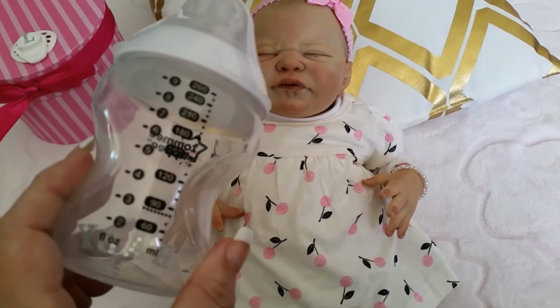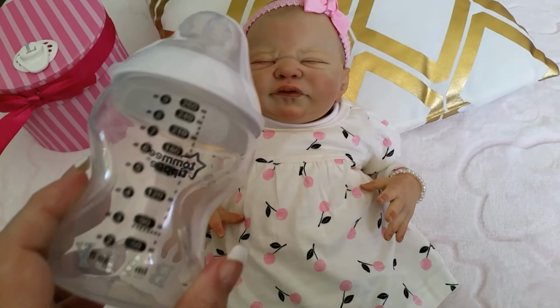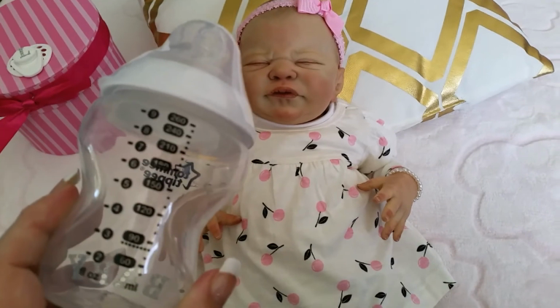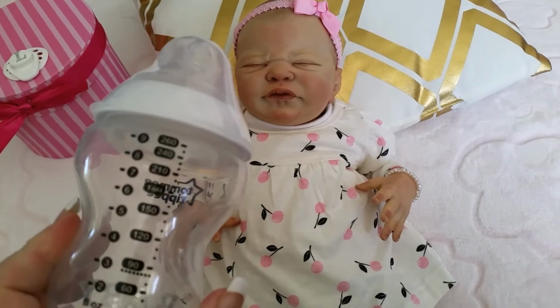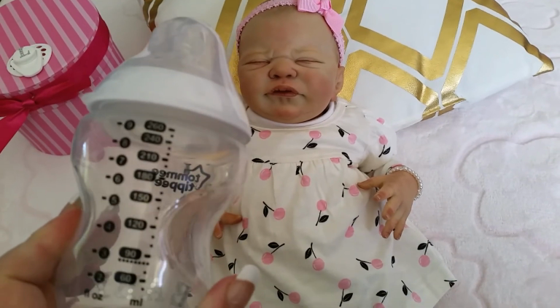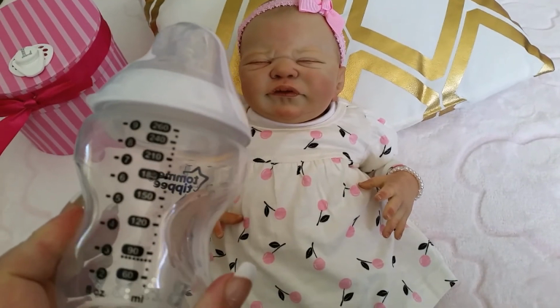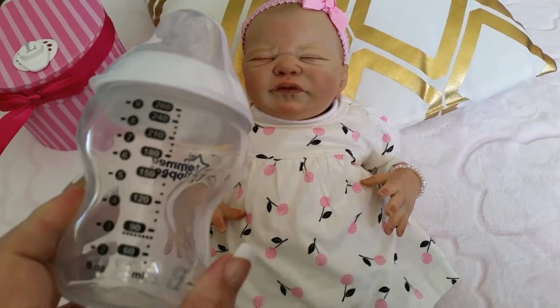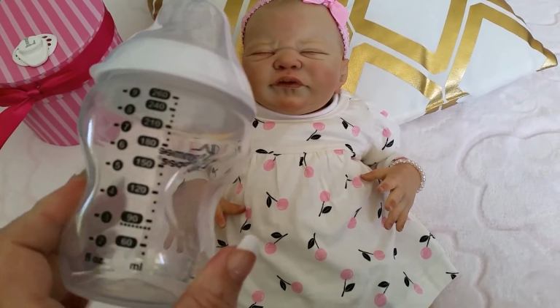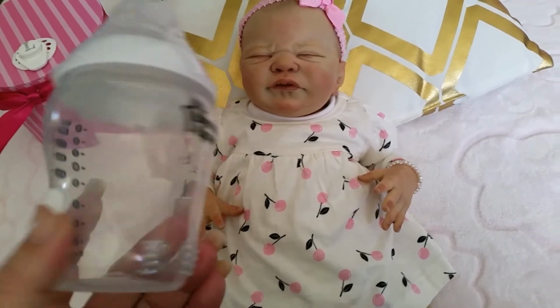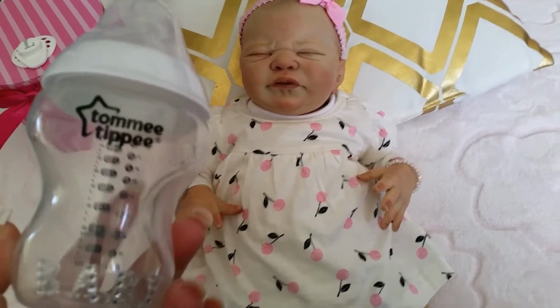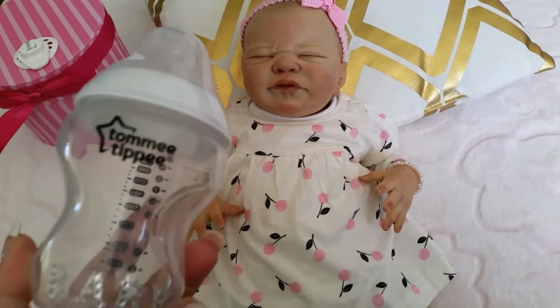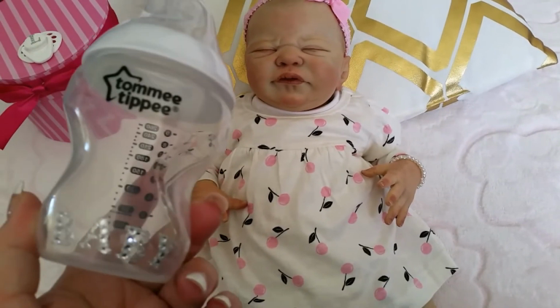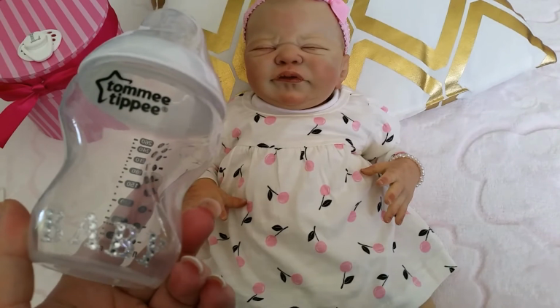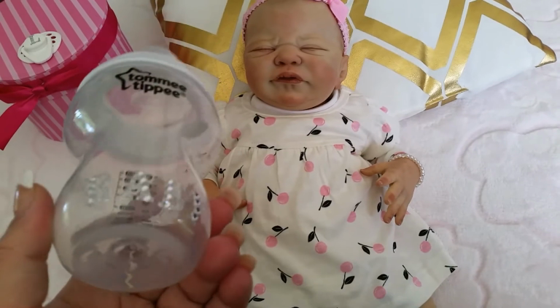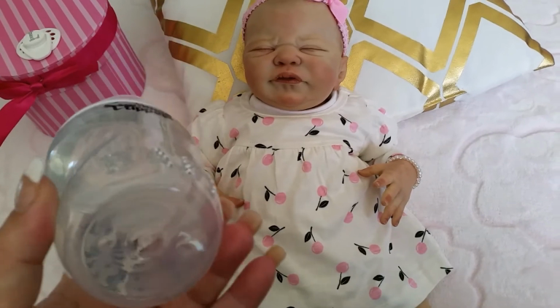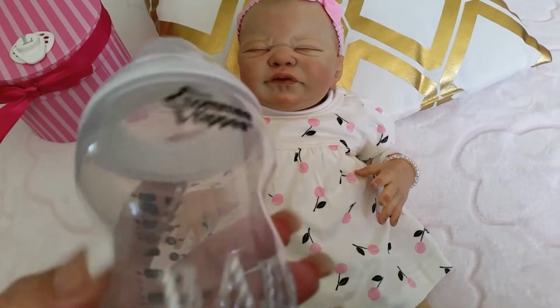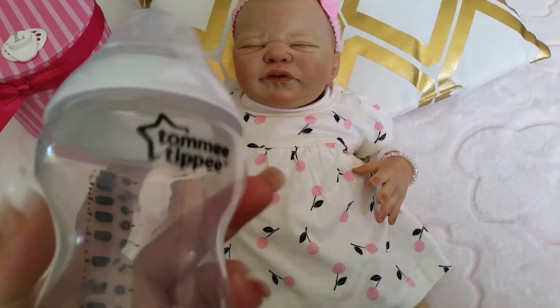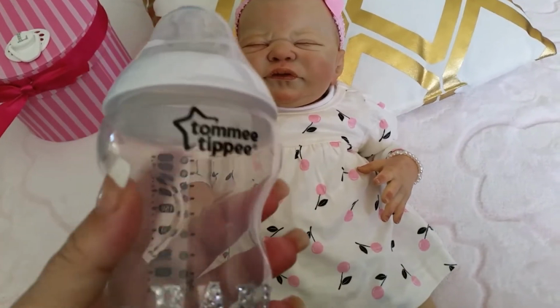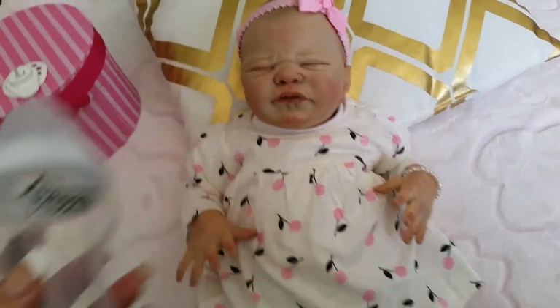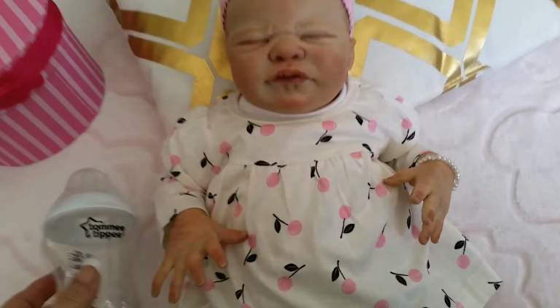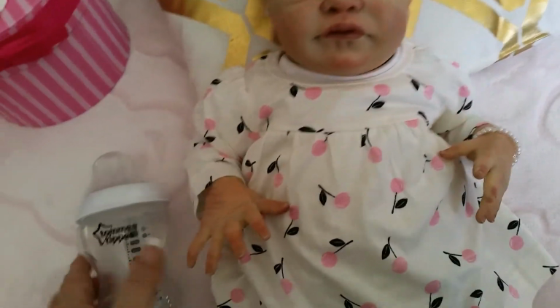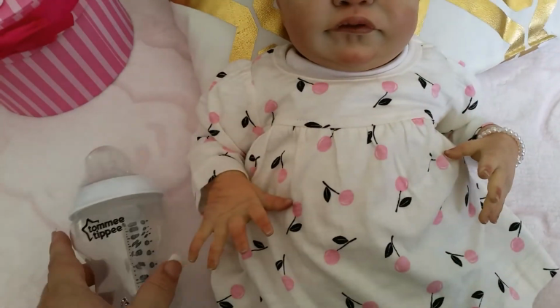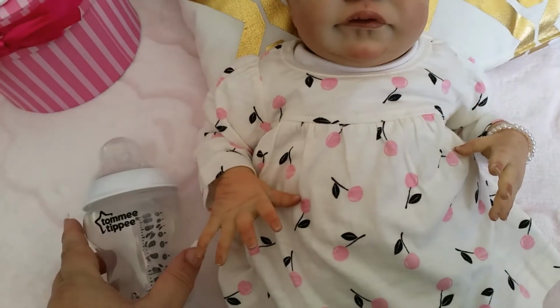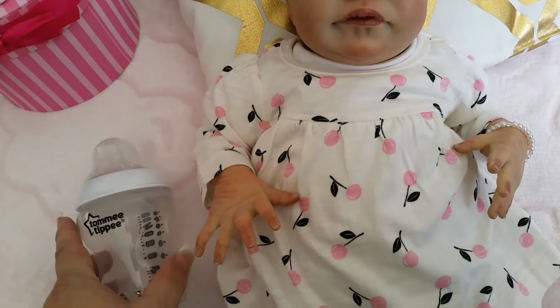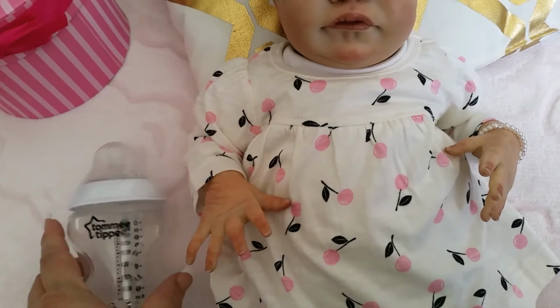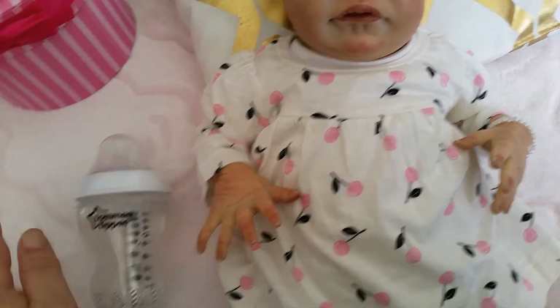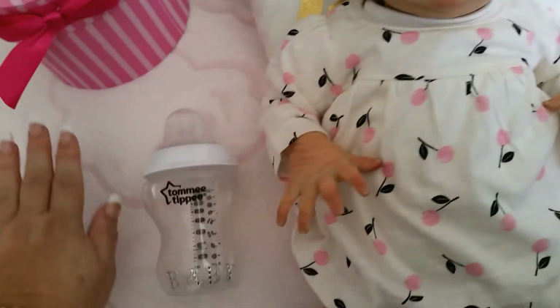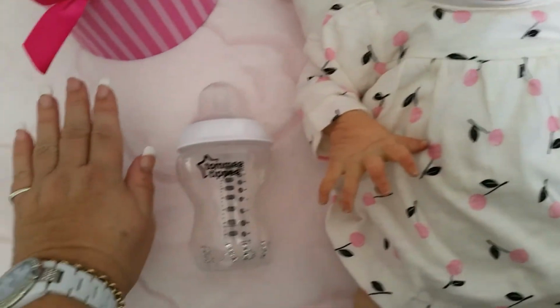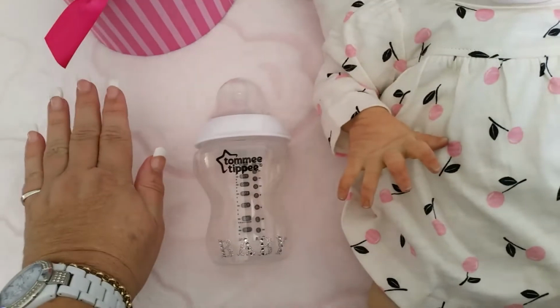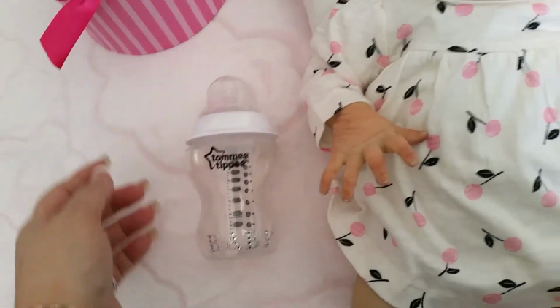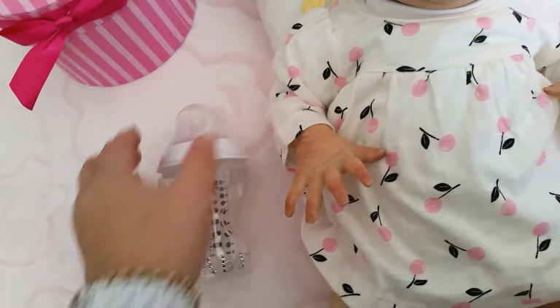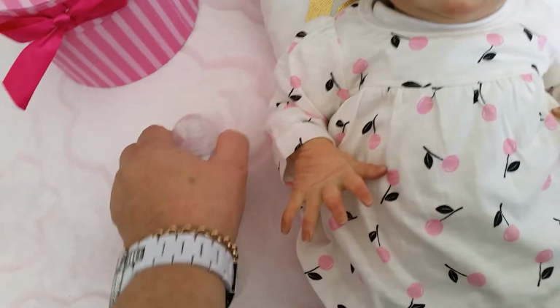It's got the little measurements on the back and it just says Tommy Tippee at the front. It's quite a small bottle — I'll show you the sizing — it's quite small.